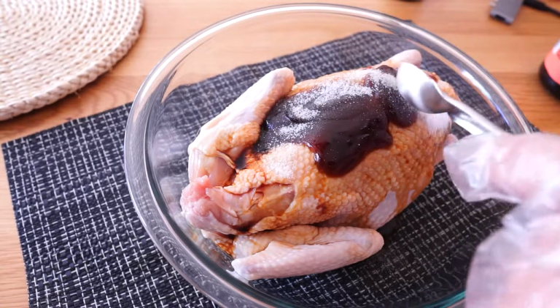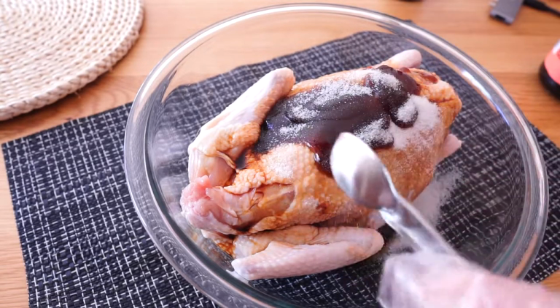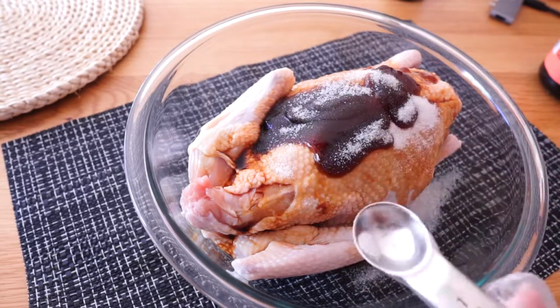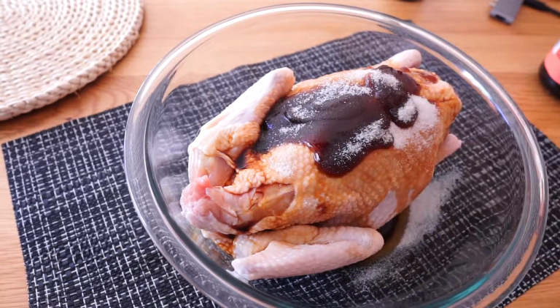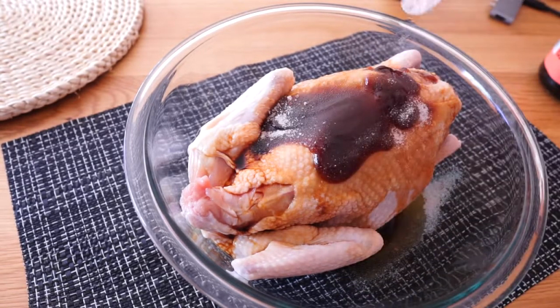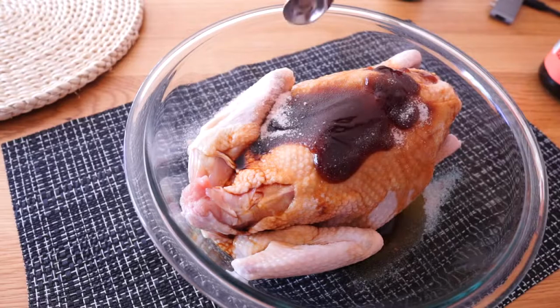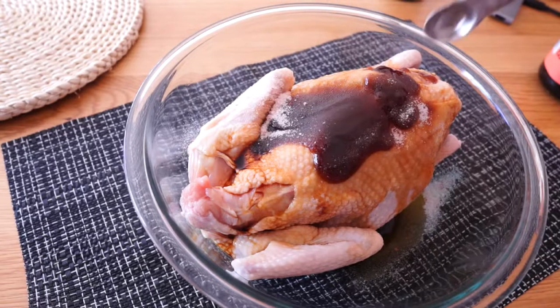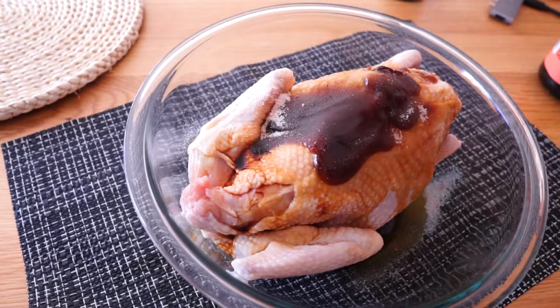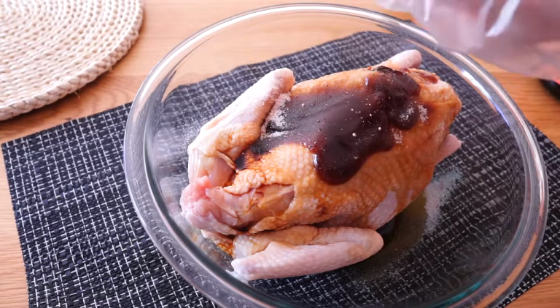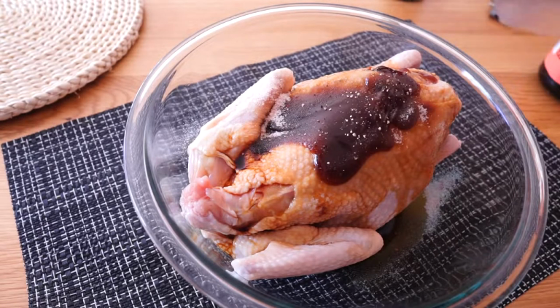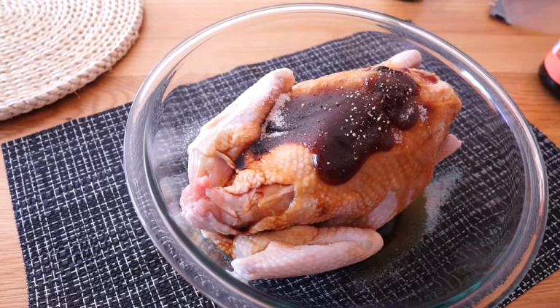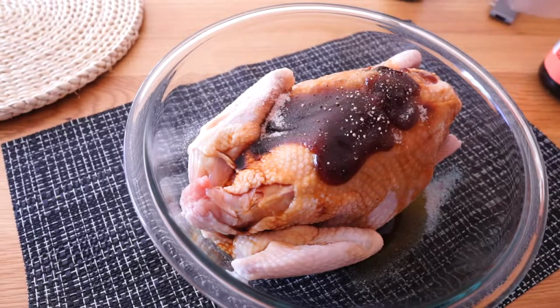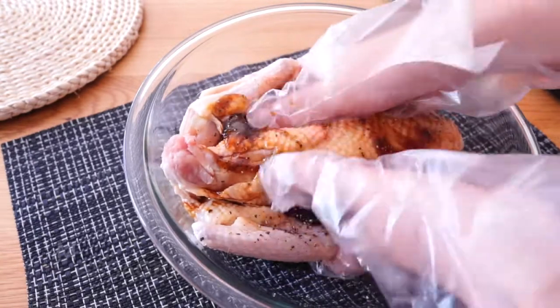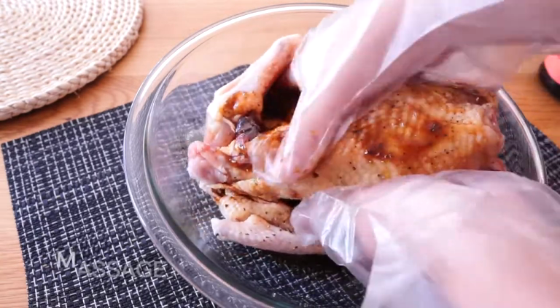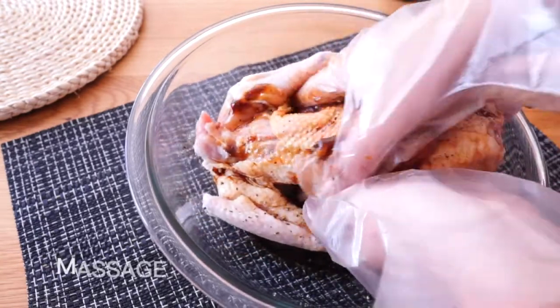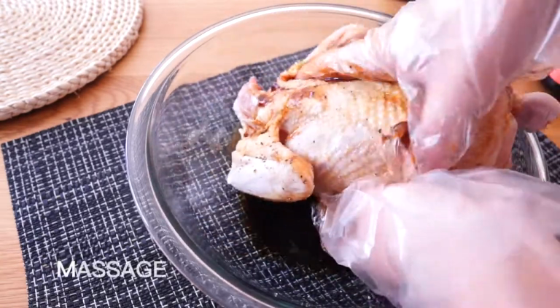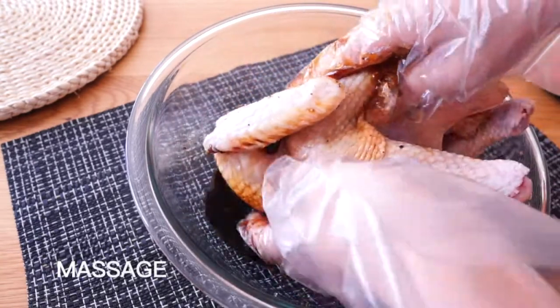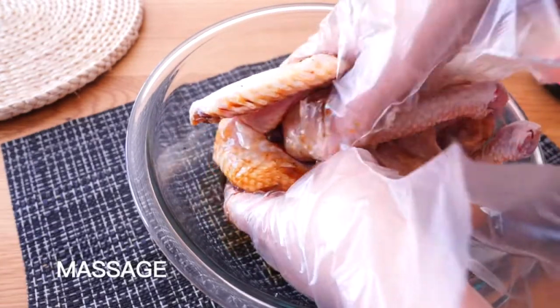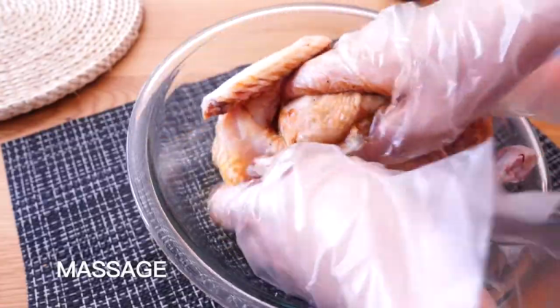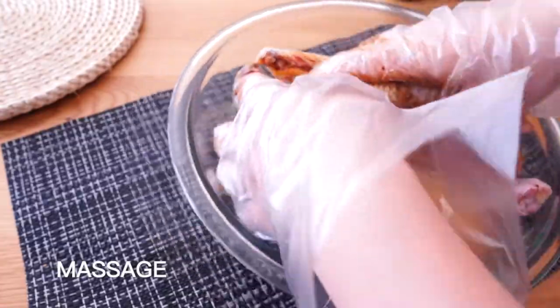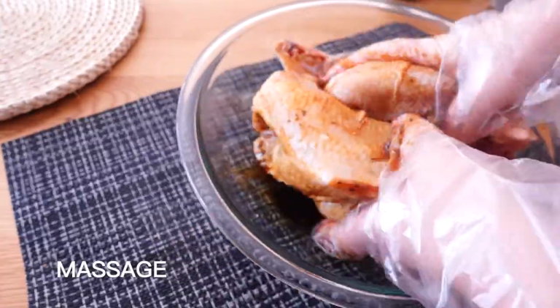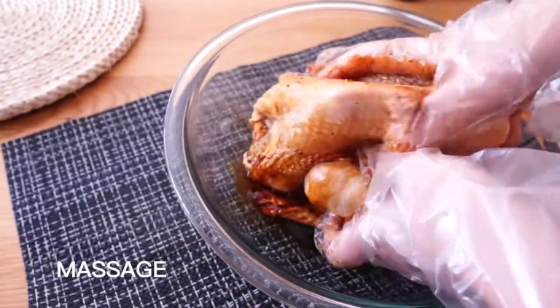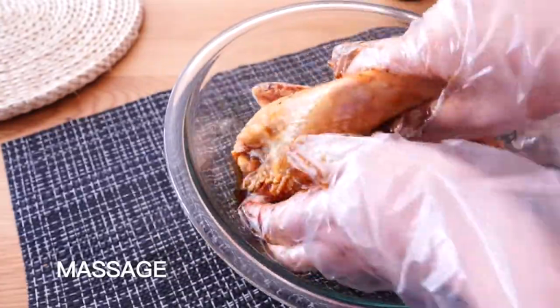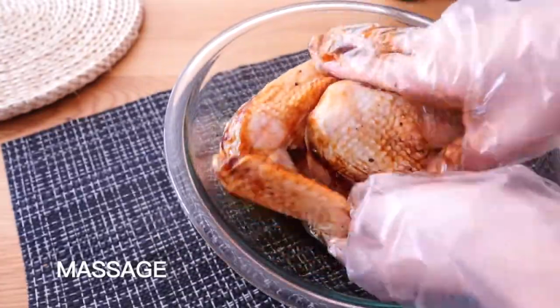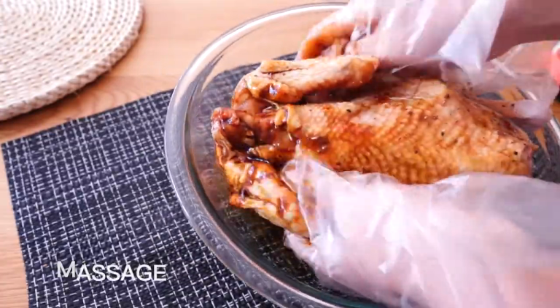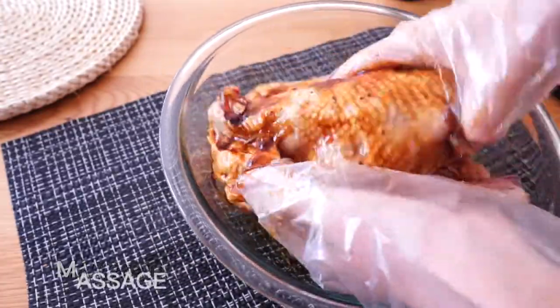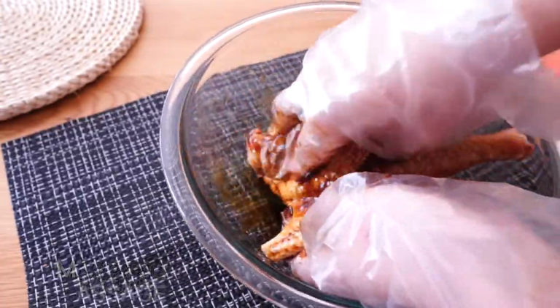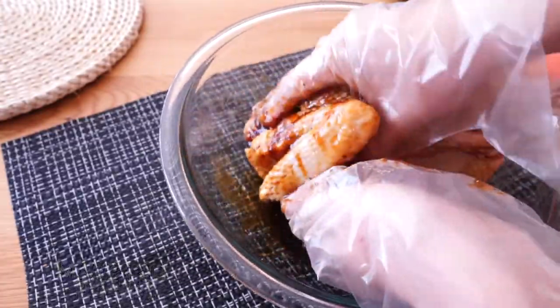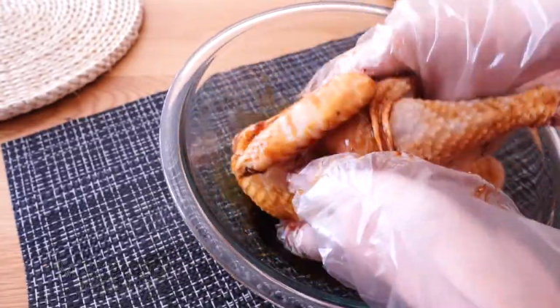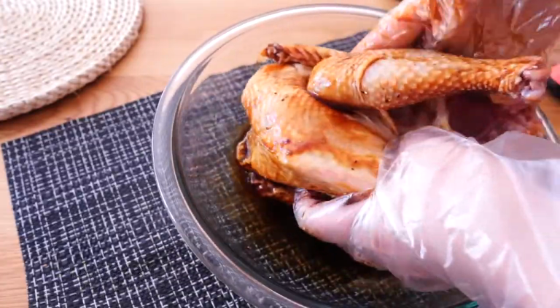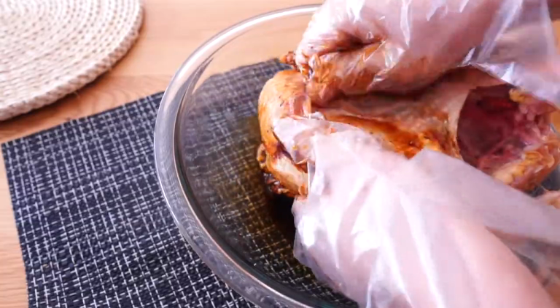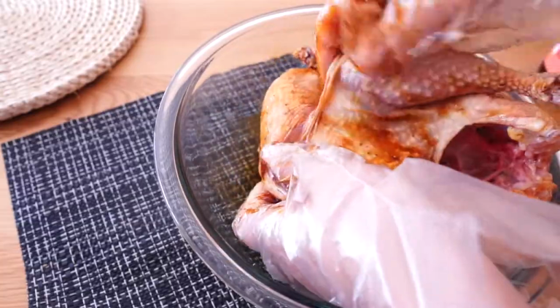Some sugar, salt, and black pepper. Give the chicken a full massage and let it absorb the sauce. Make sure the sauce touches every inch of the skin.